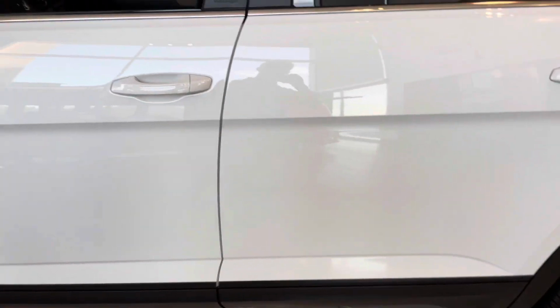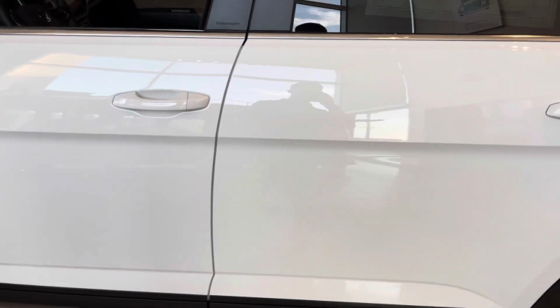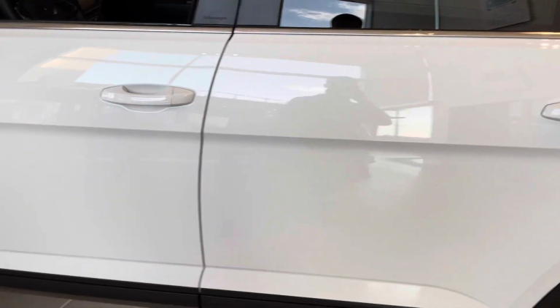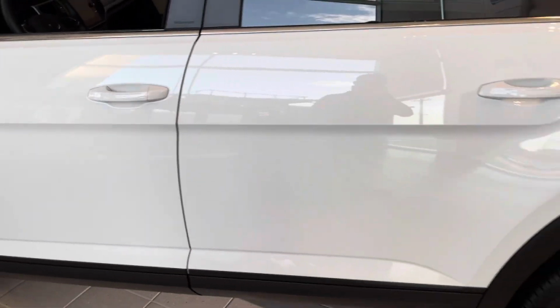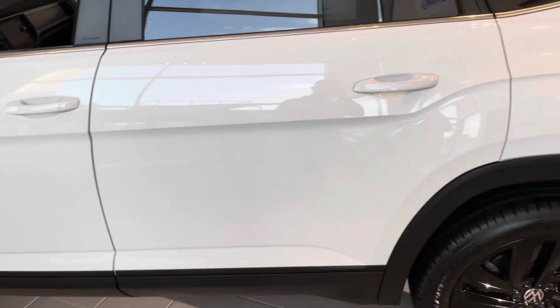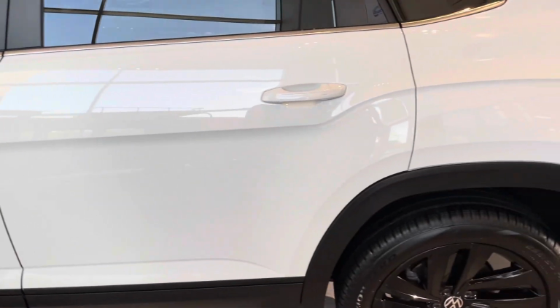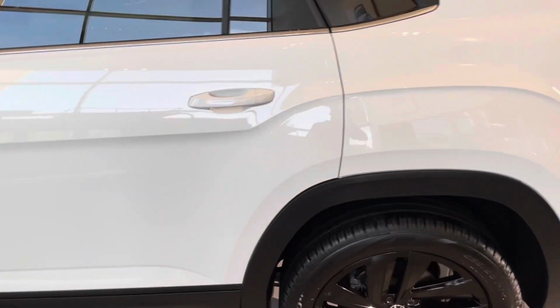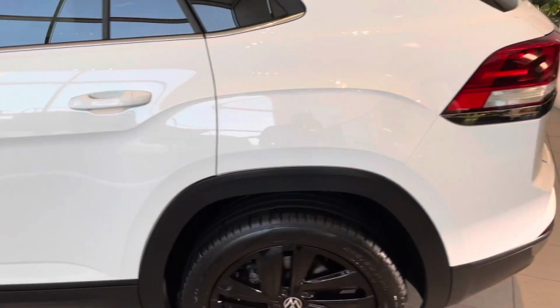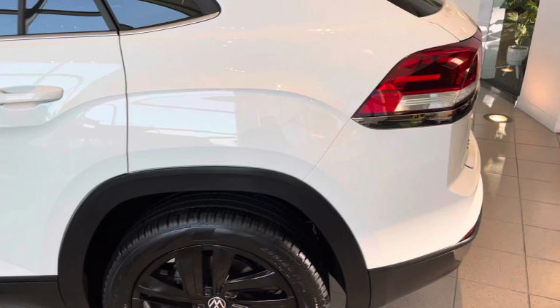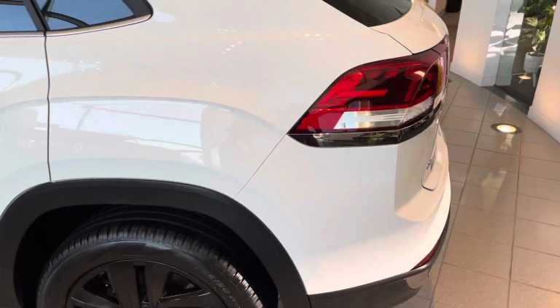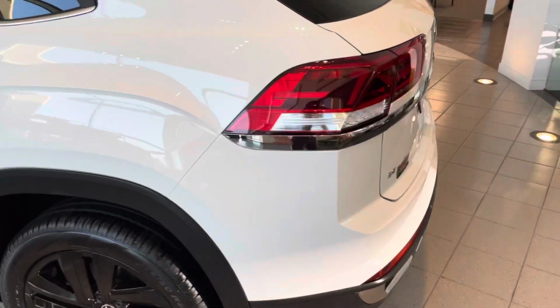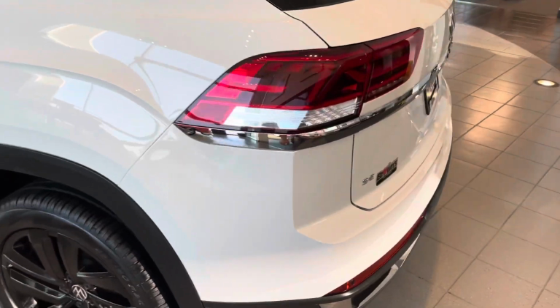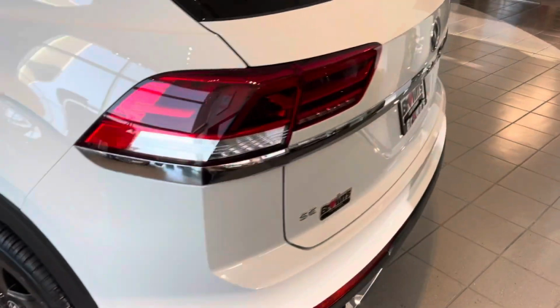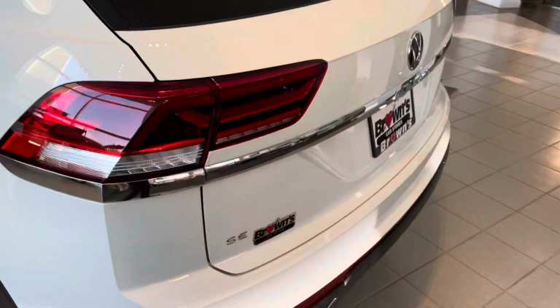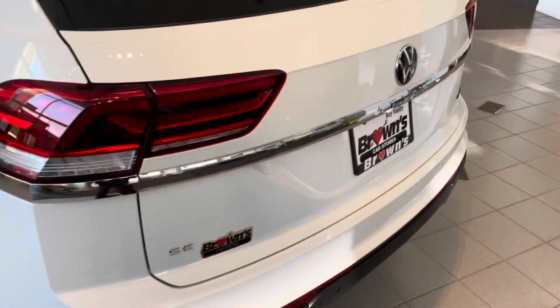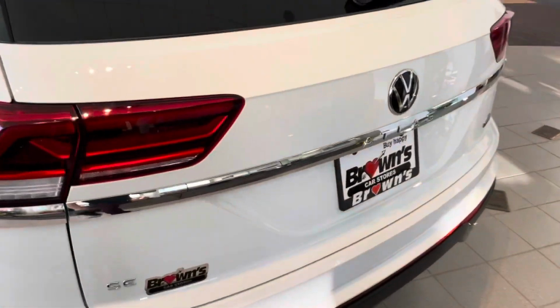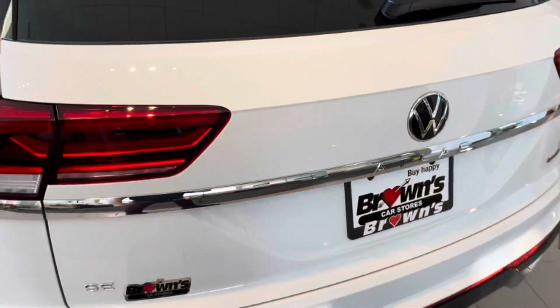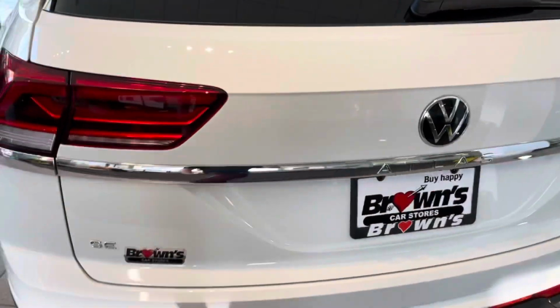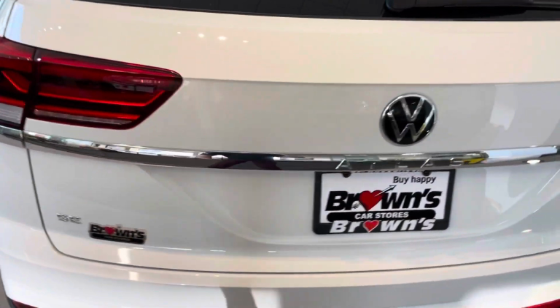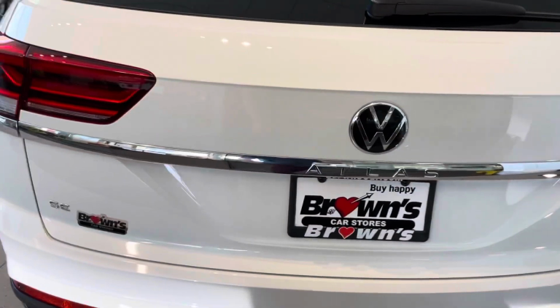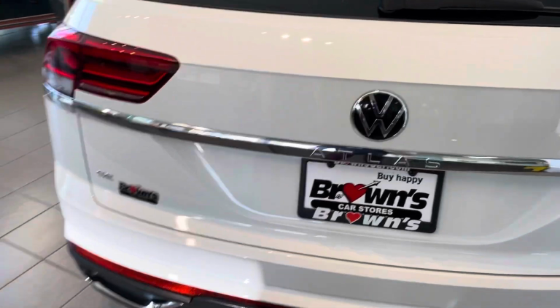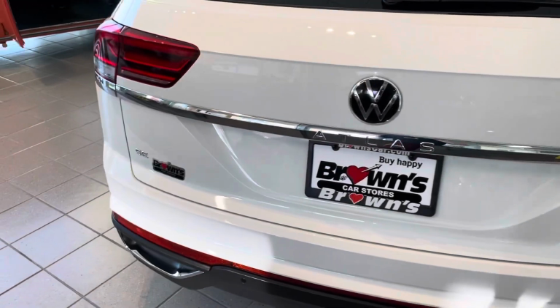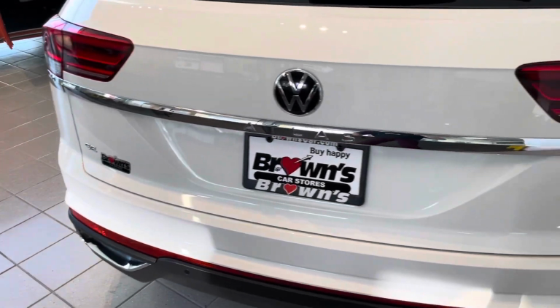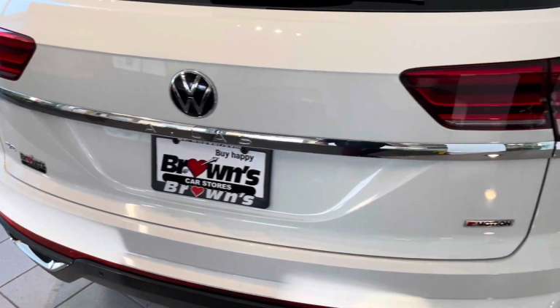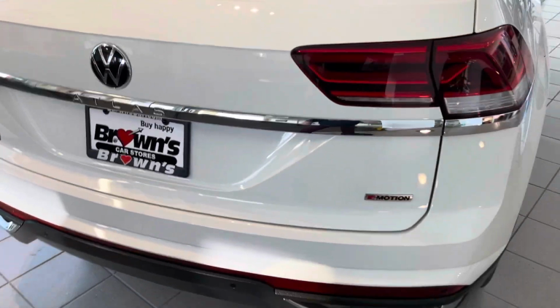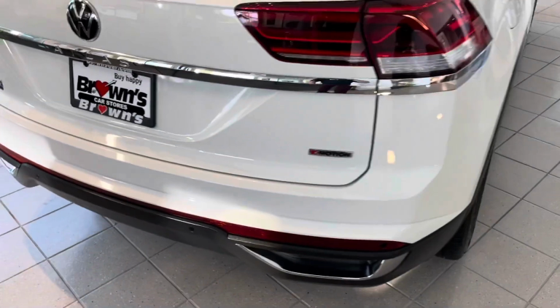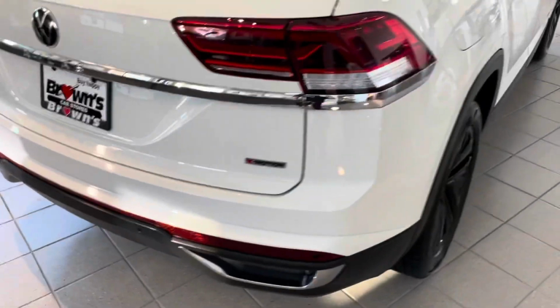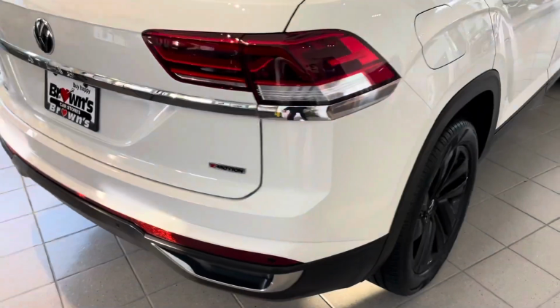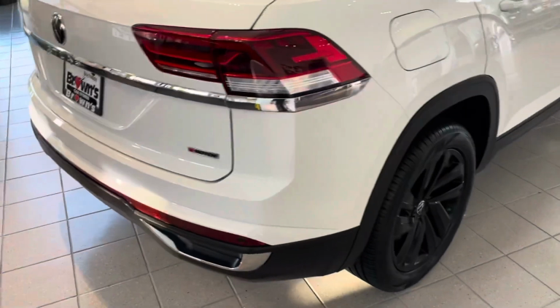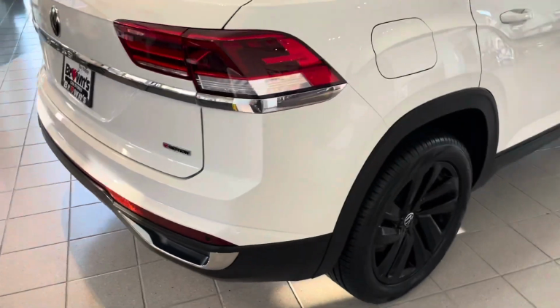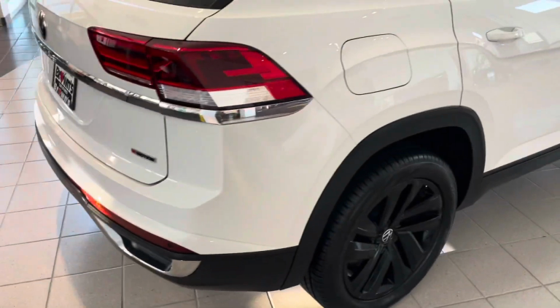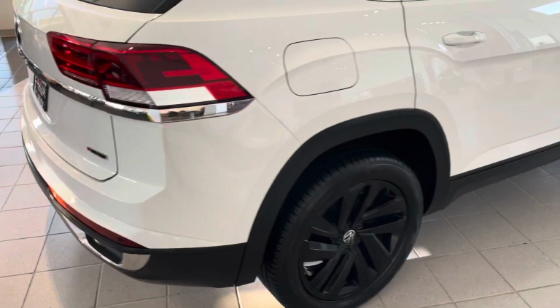You do get keyless entry with this car. Around the back here, you'll see that silver accent, the LED tail lights, and dual exhaust as well.